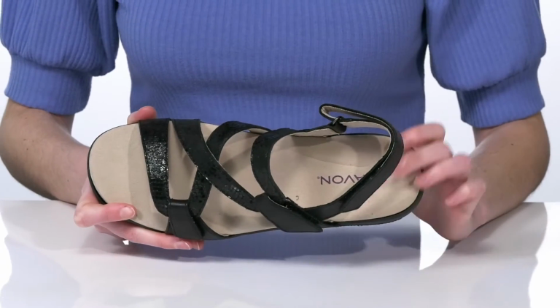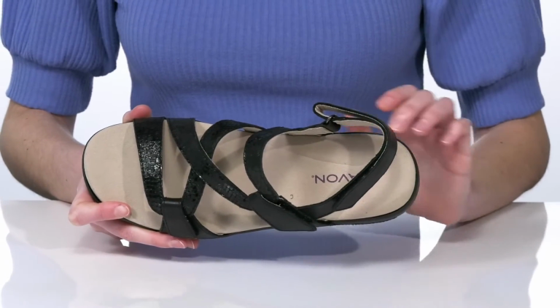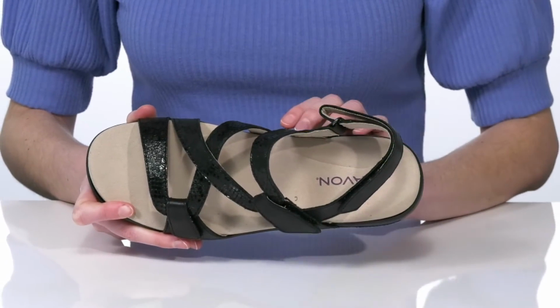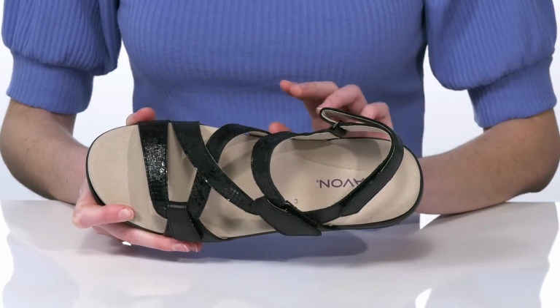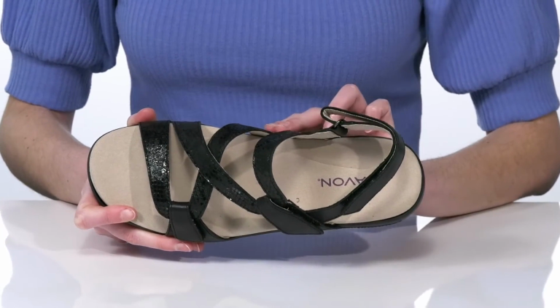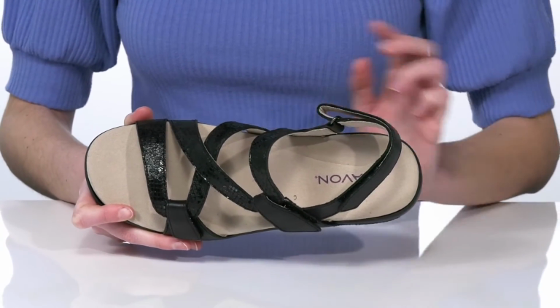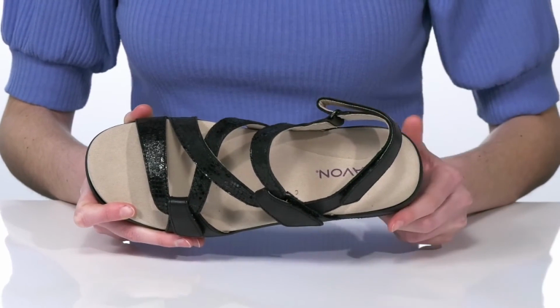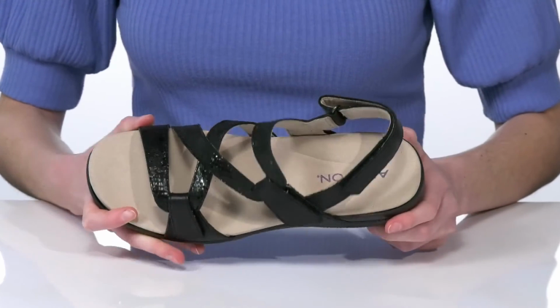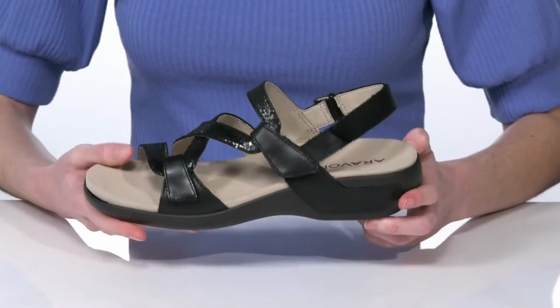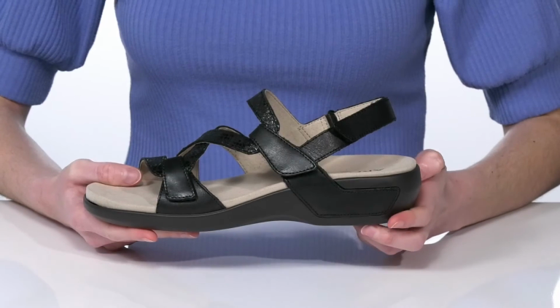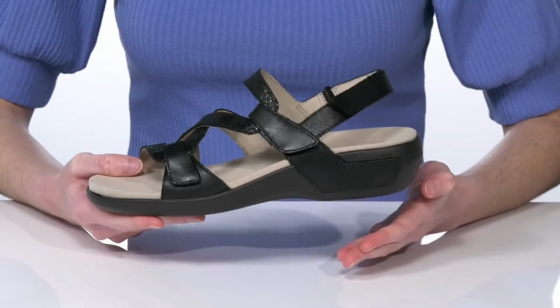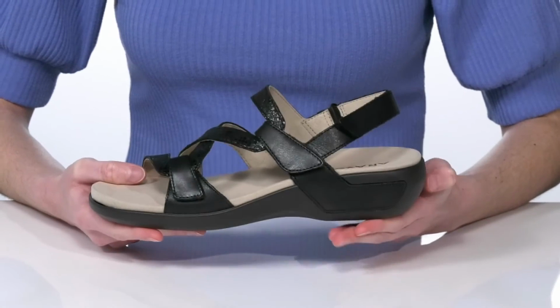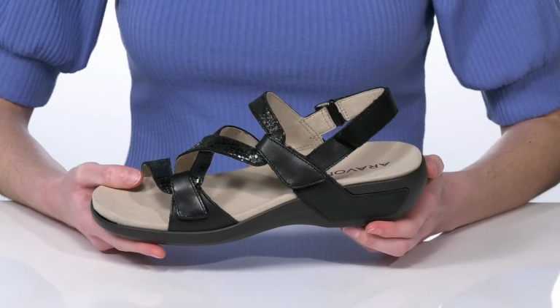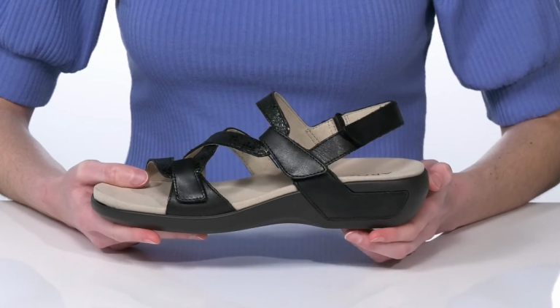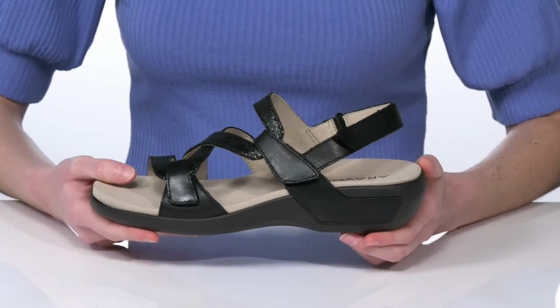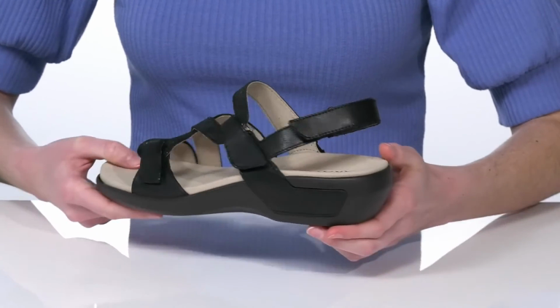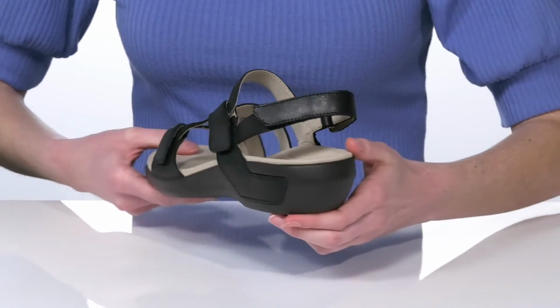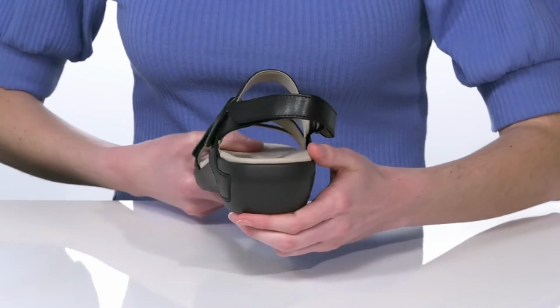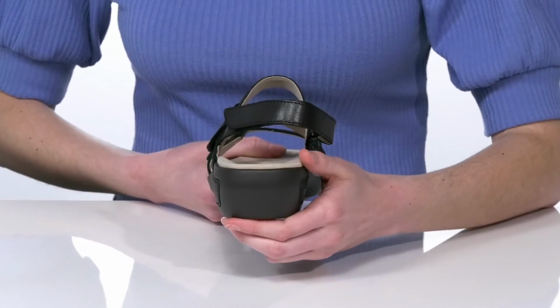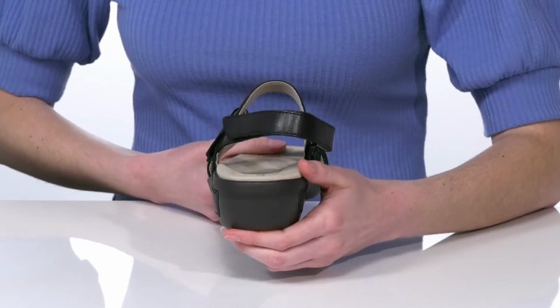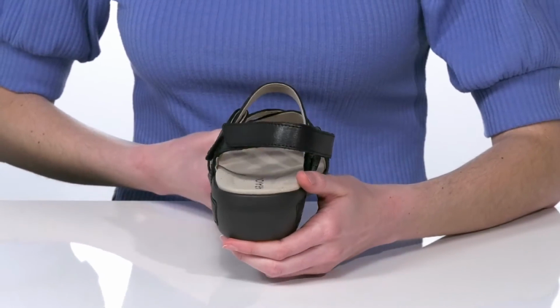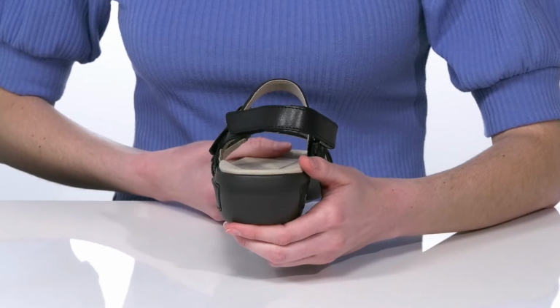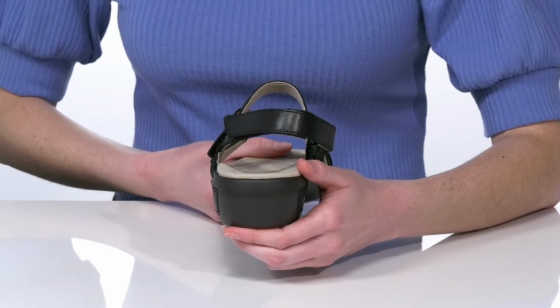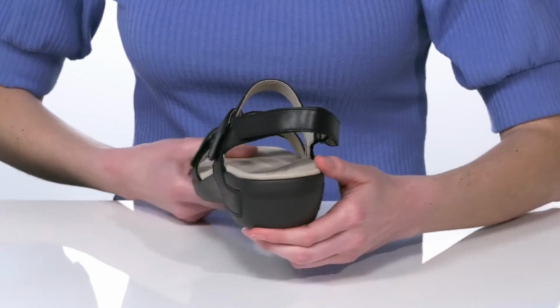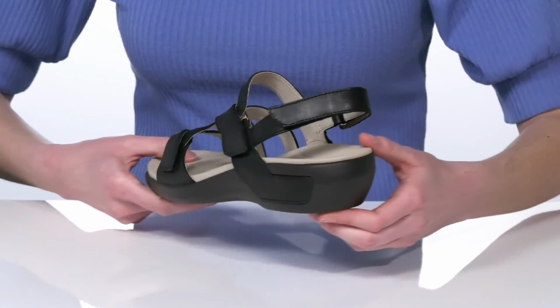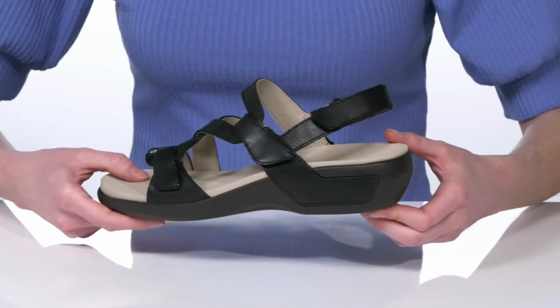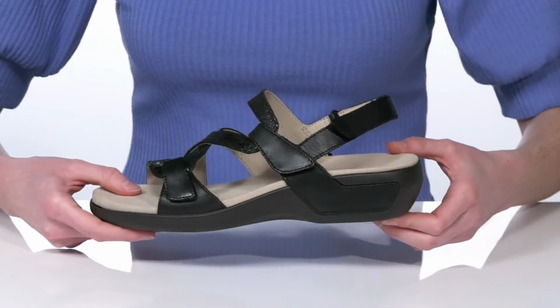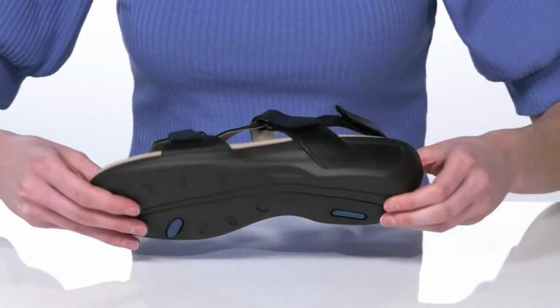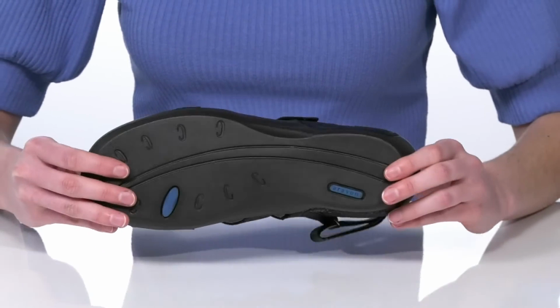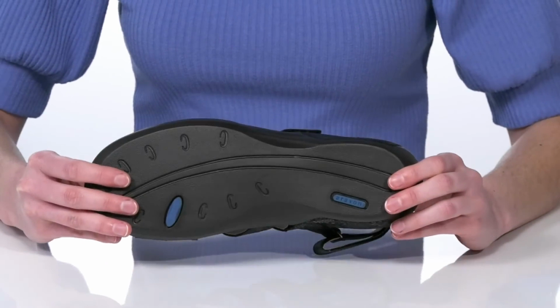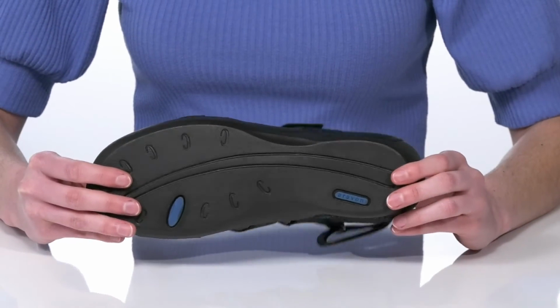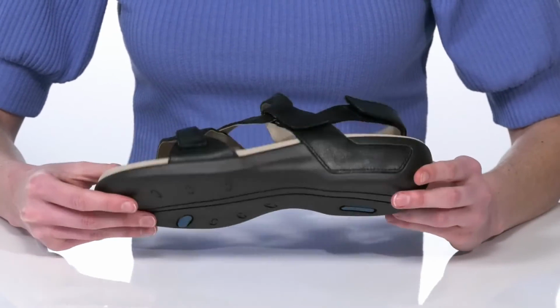Inside, the footbed is cushioned and has a contoured shape to support your arches. The midsole is made of a shock absorbing foam and they have a slight lift at the back that's just about 2 inches tall. This is all on top of a textured outsole.